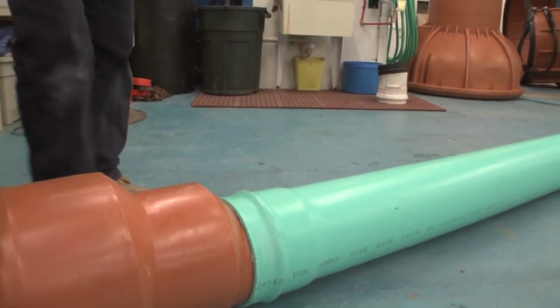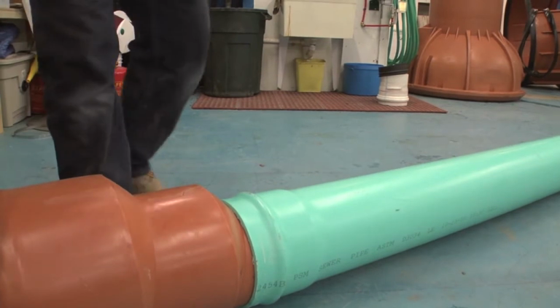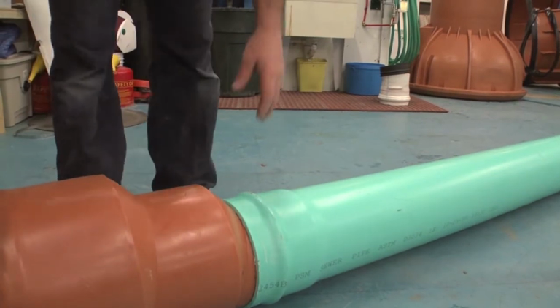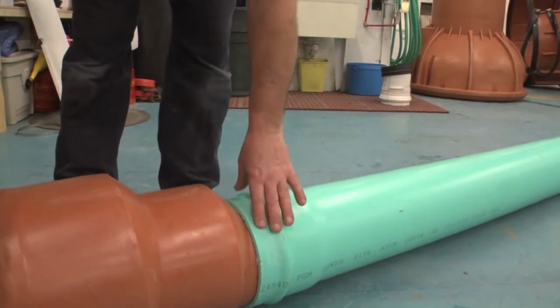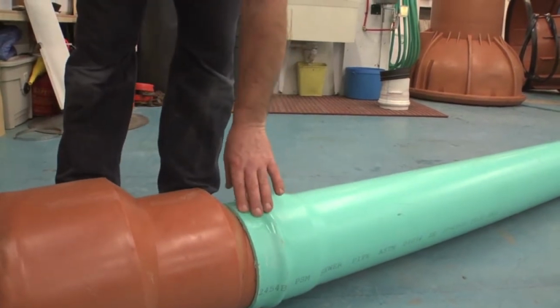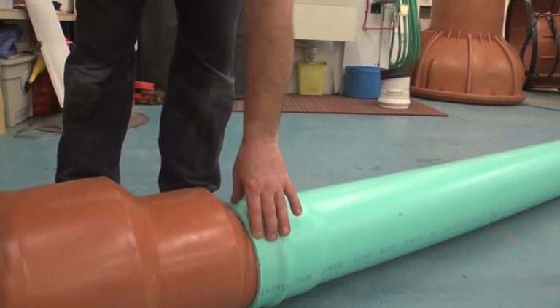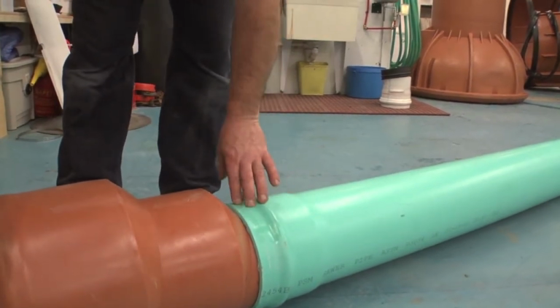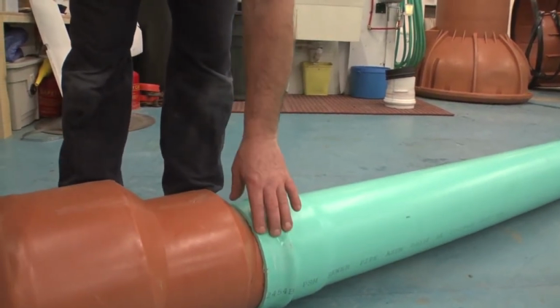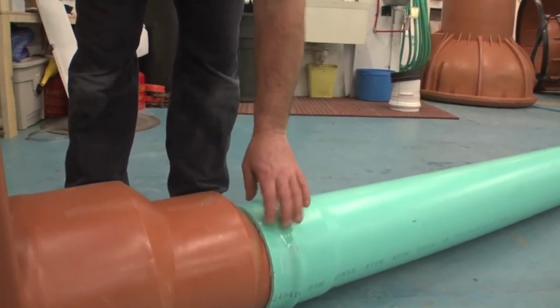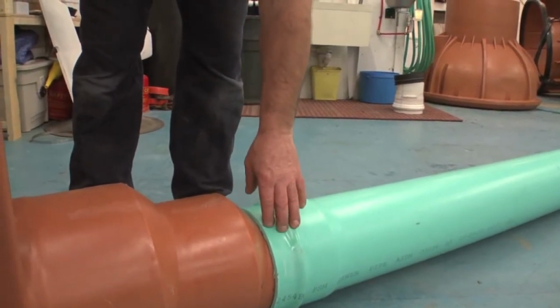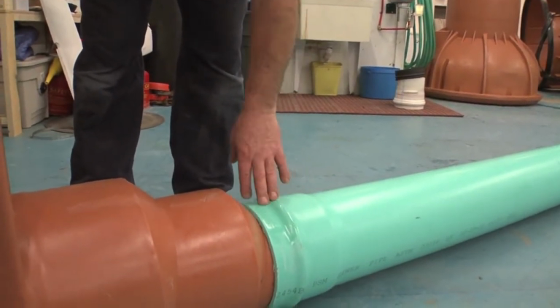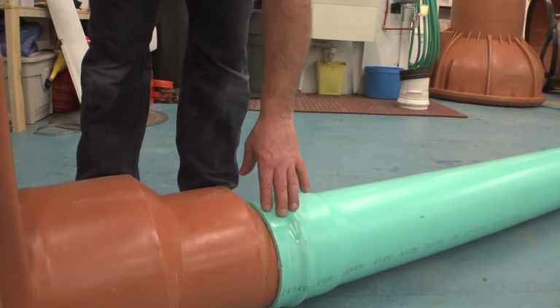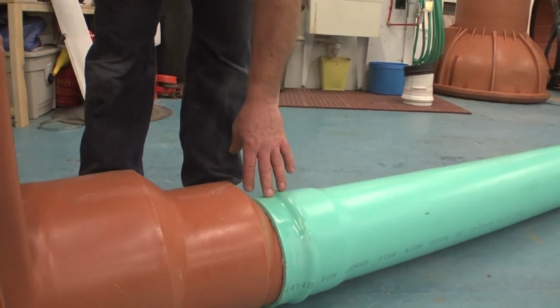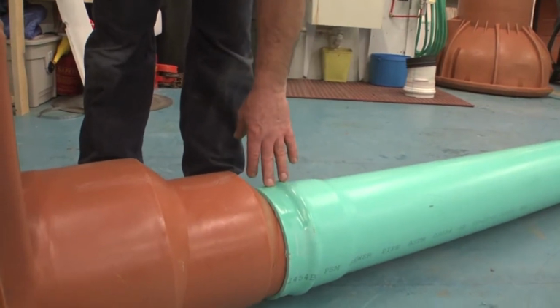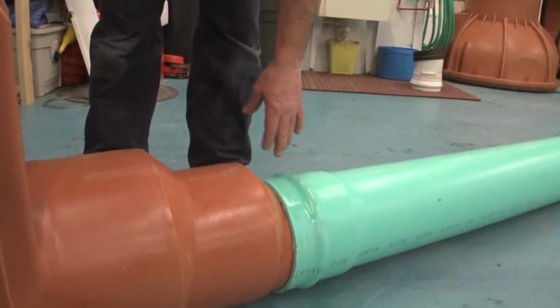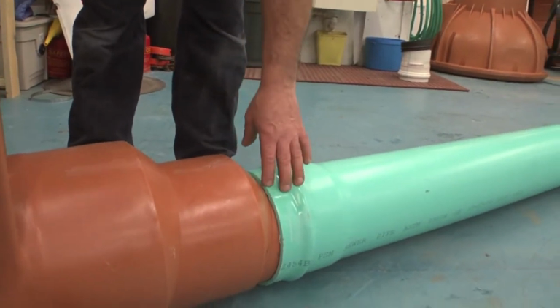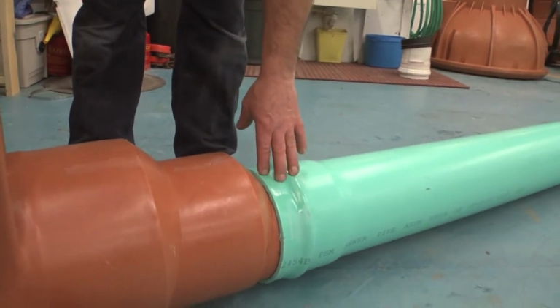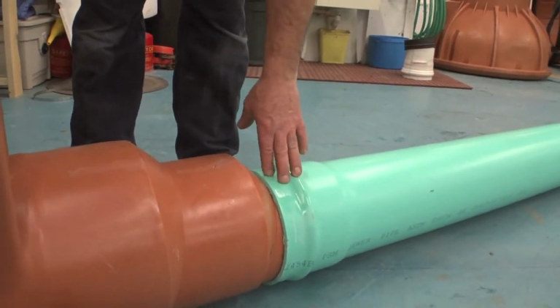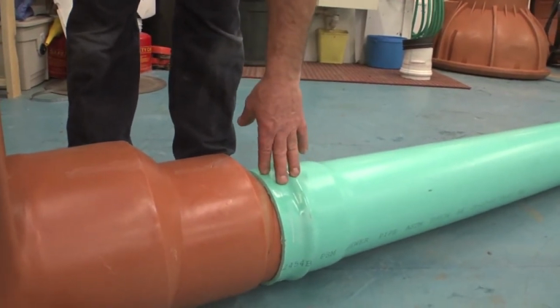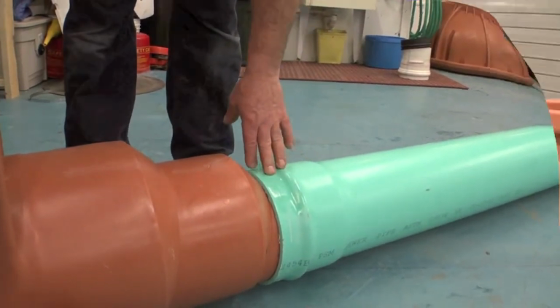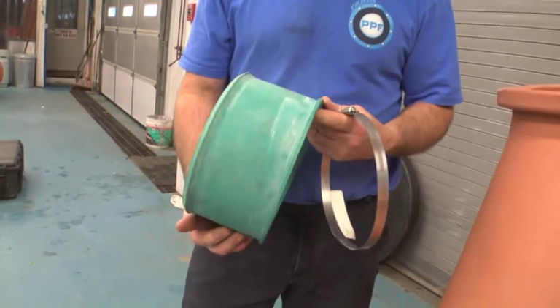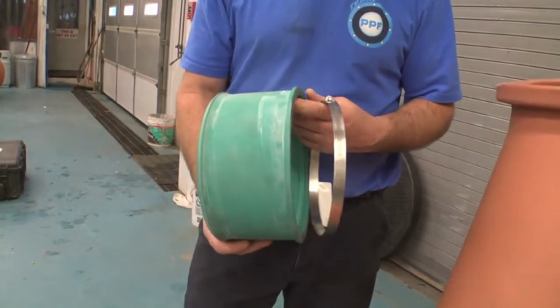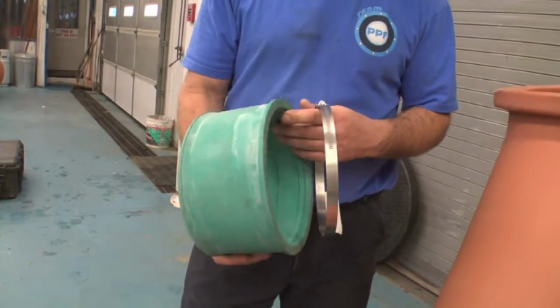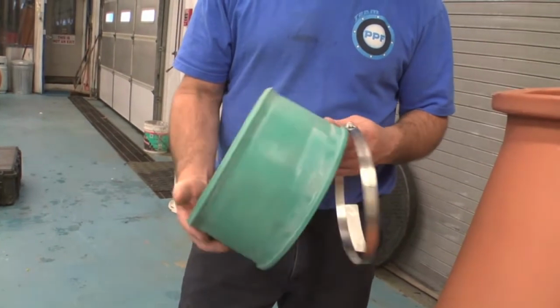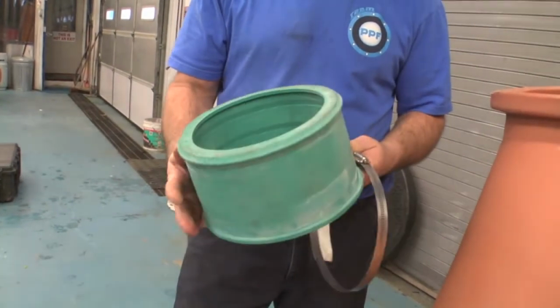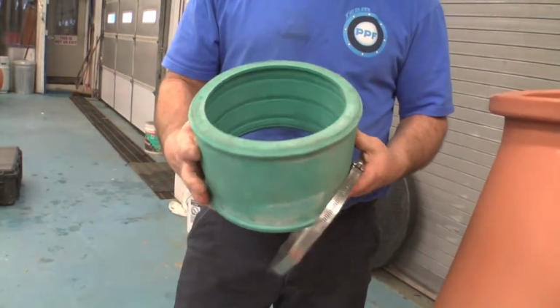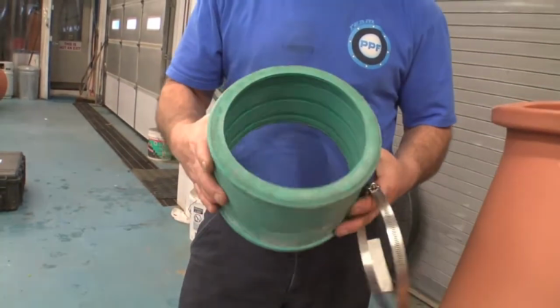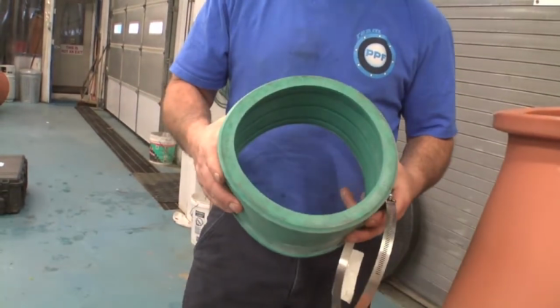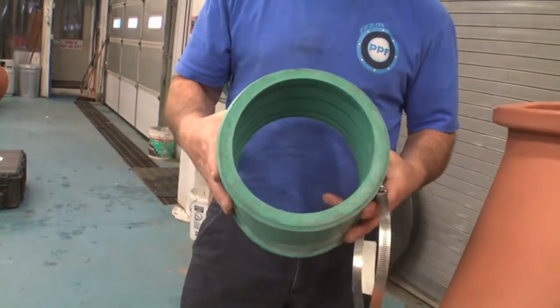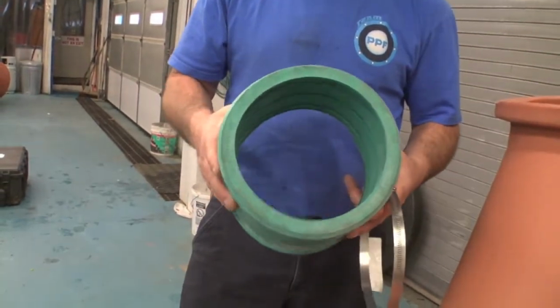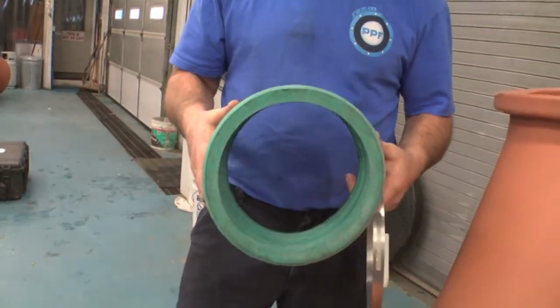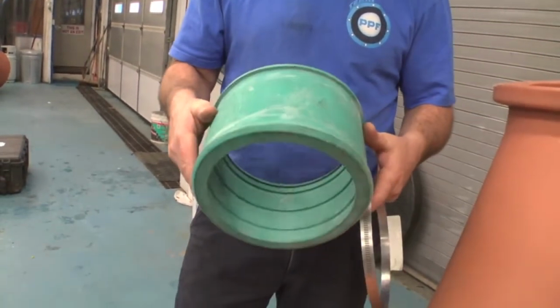And that's it. We've belled the spigot into the hub of the pipe and now it's sealed. This is the Fernco Quick Seal. This particular unit here is sized for 8-inch STF 35.